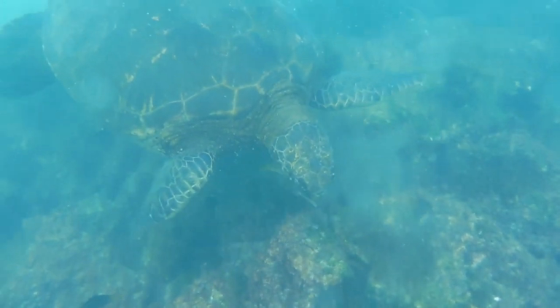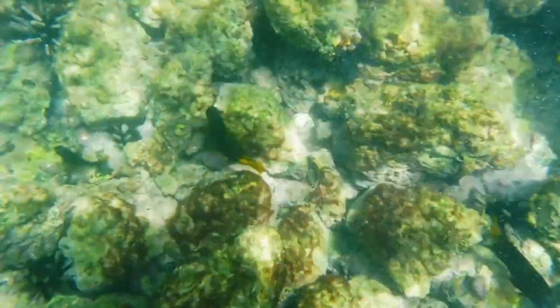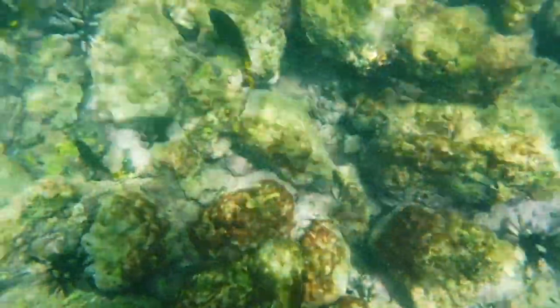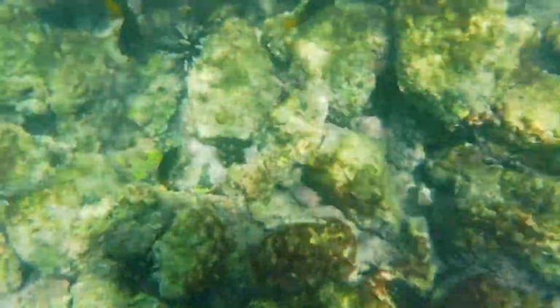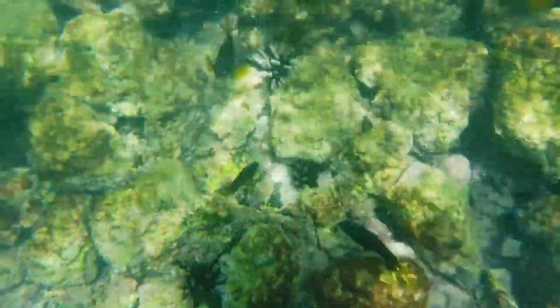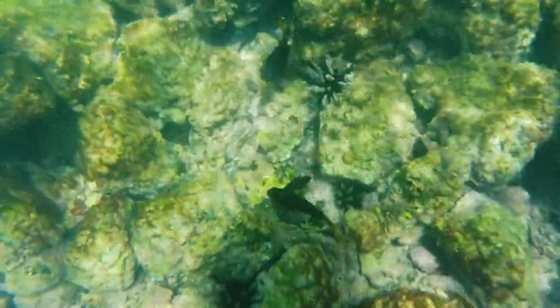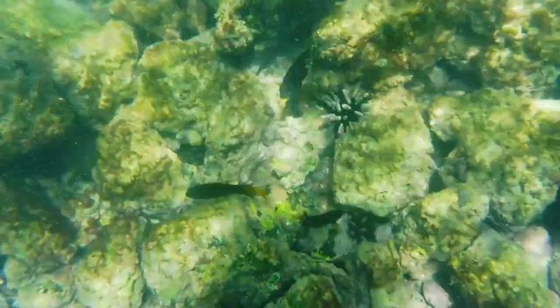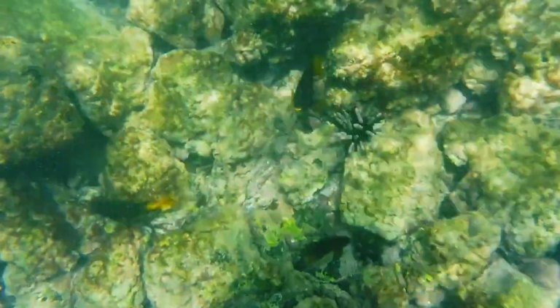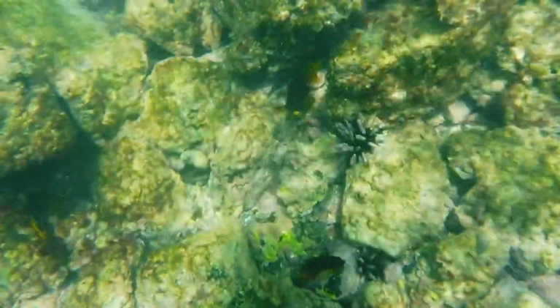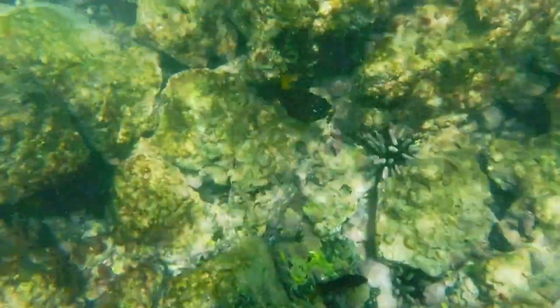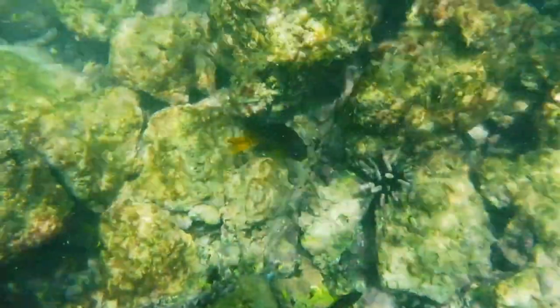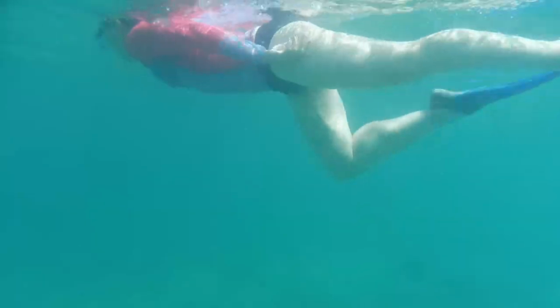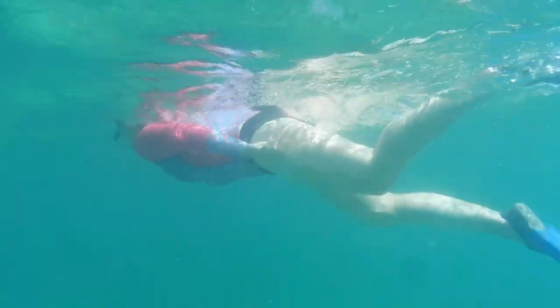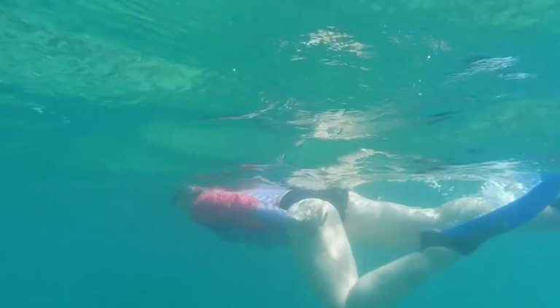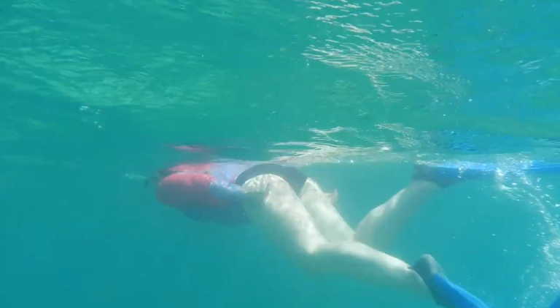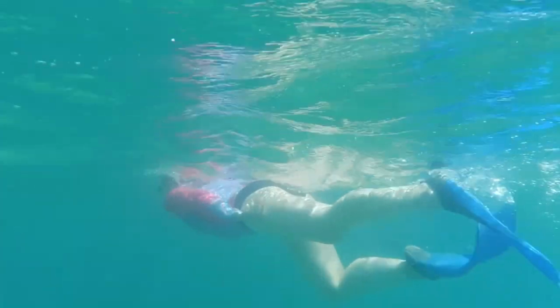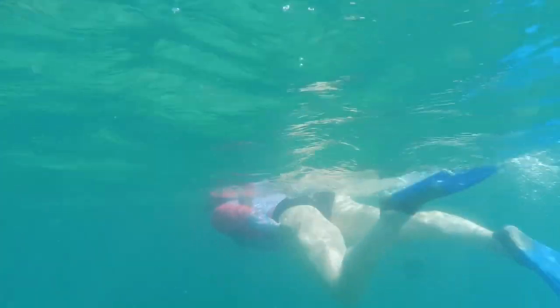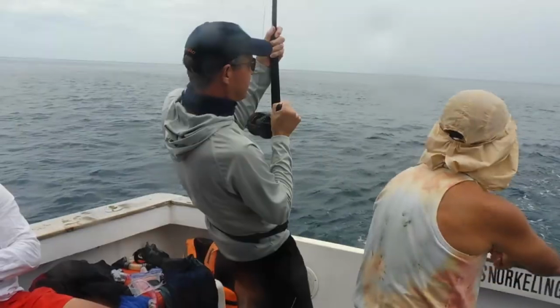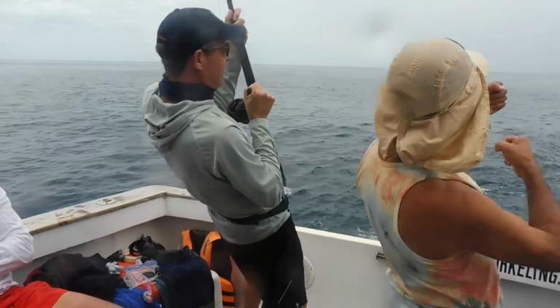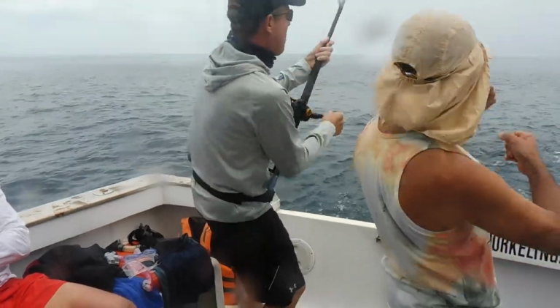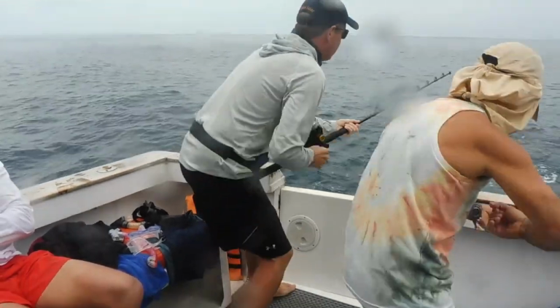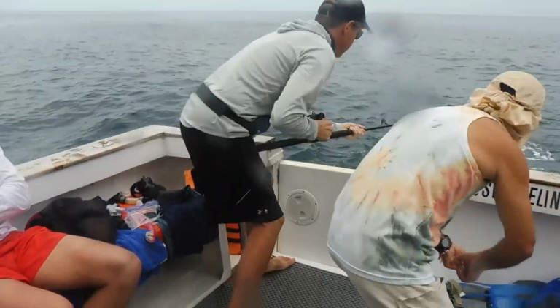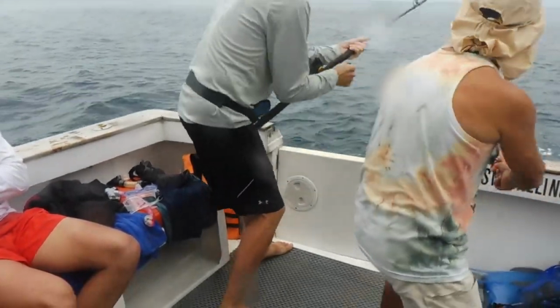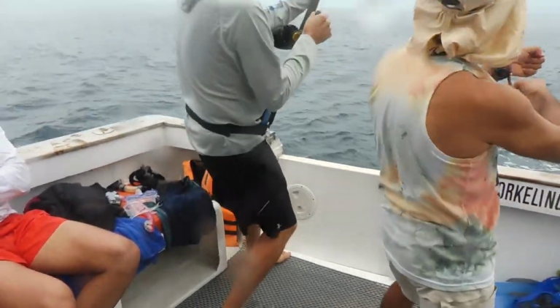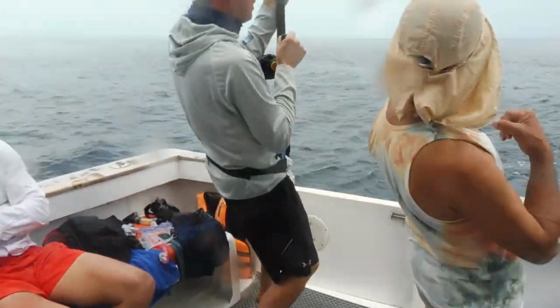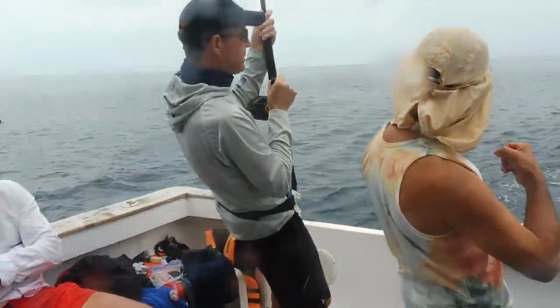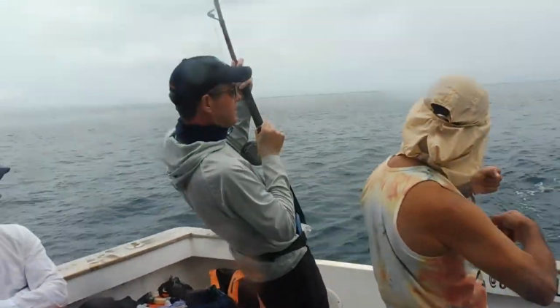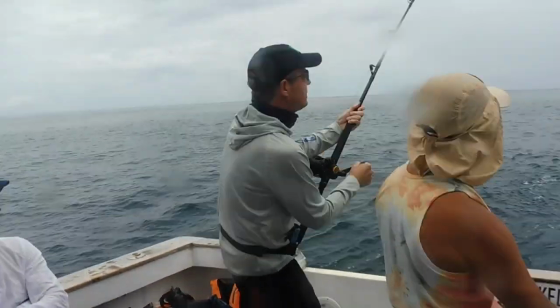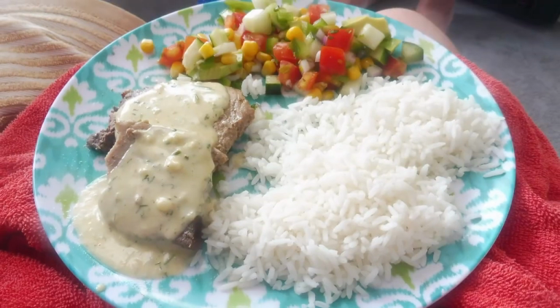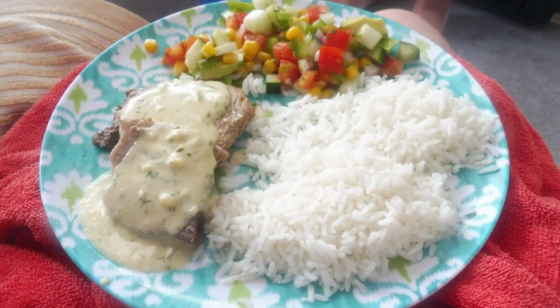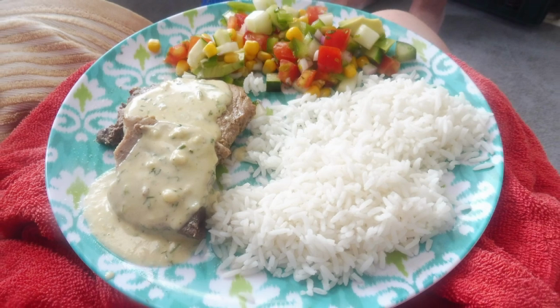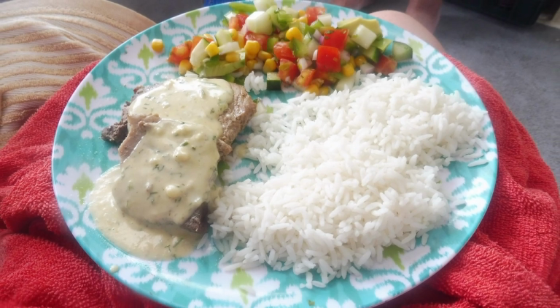I particularly love these little black fish and their bright blue eyes and yellow lips. Time to swim back for a lunch break.